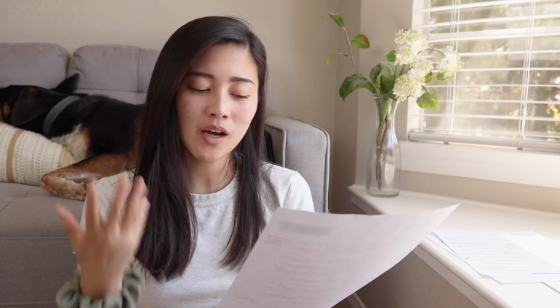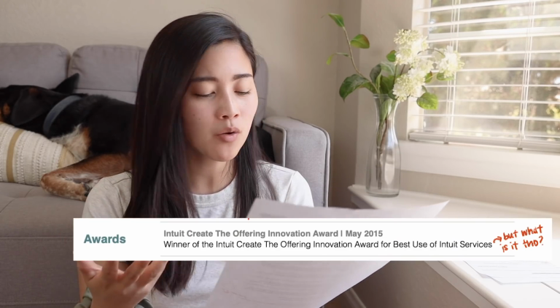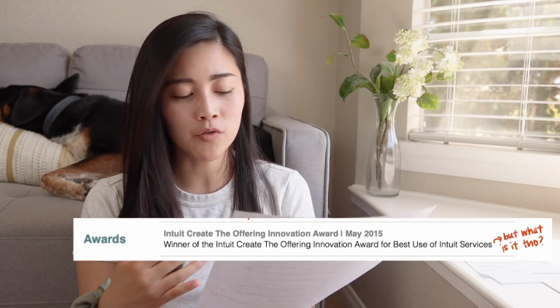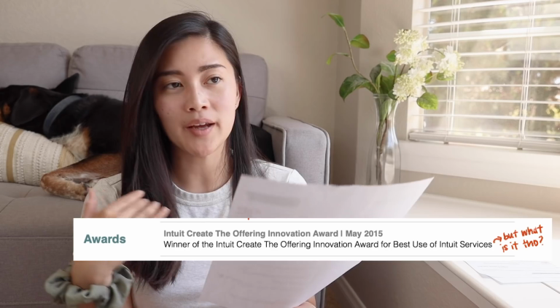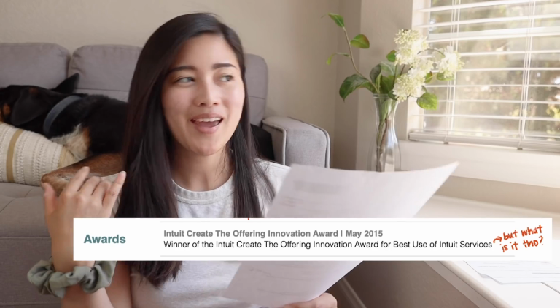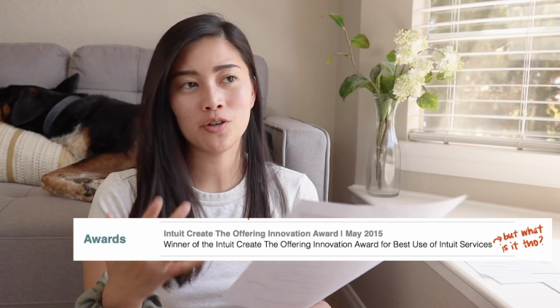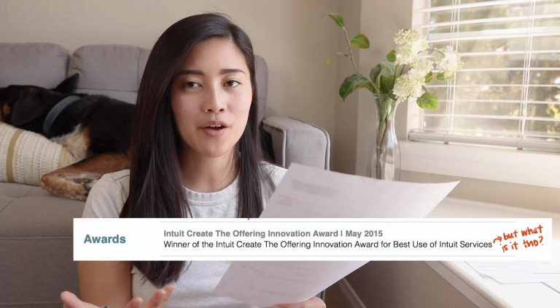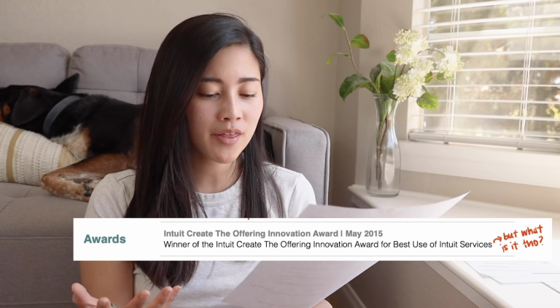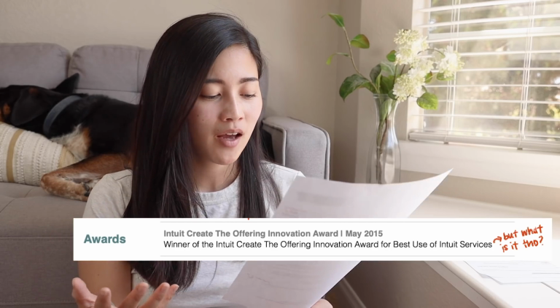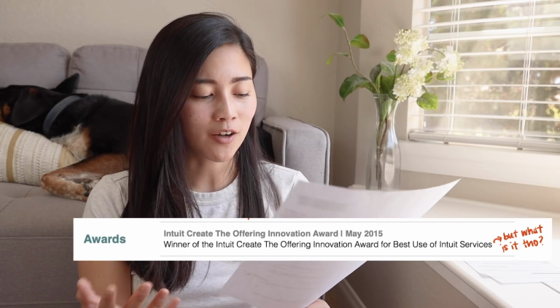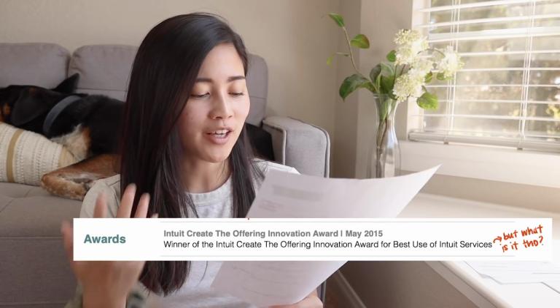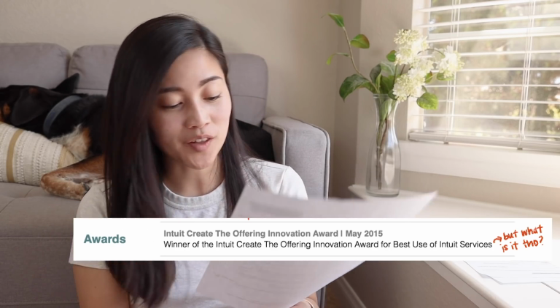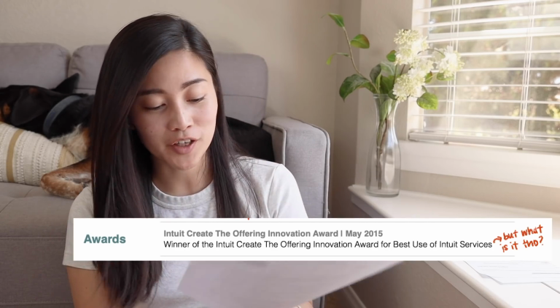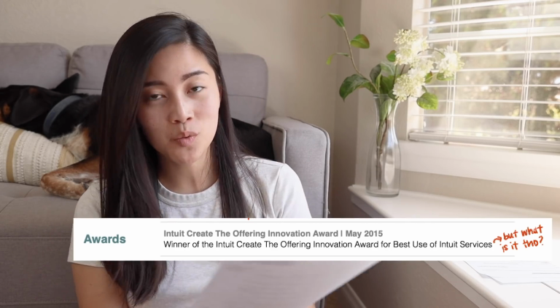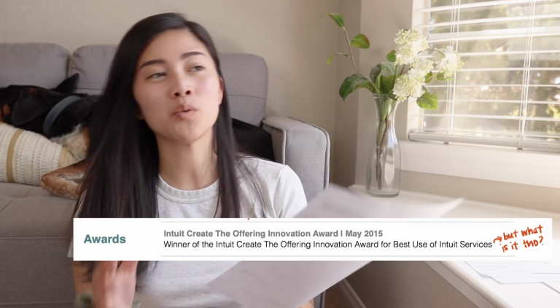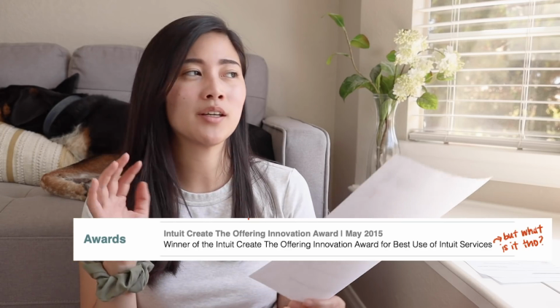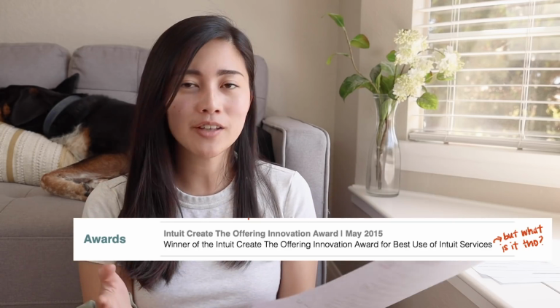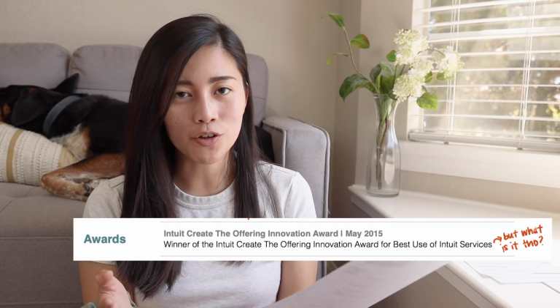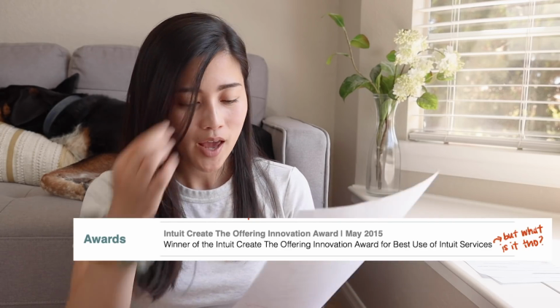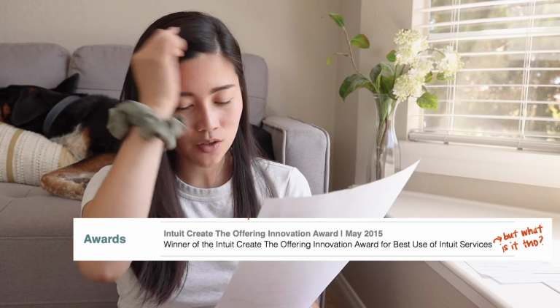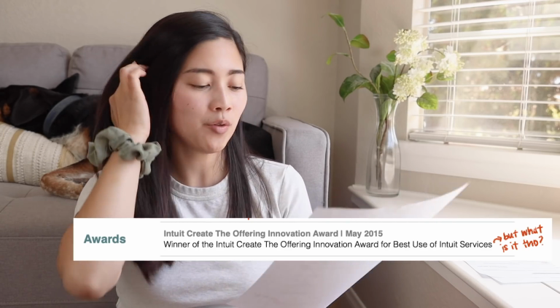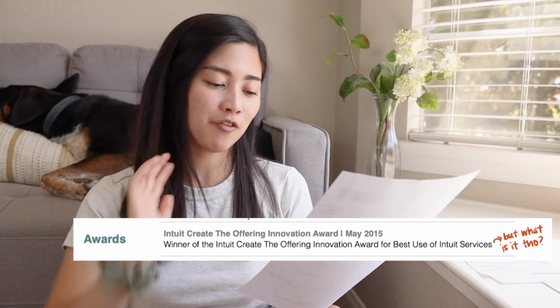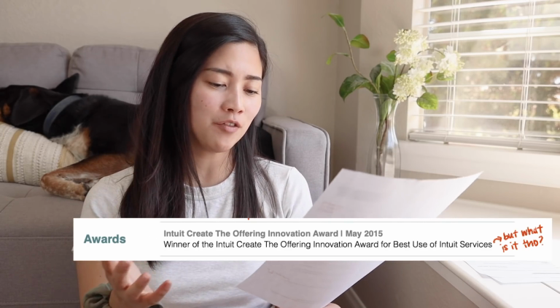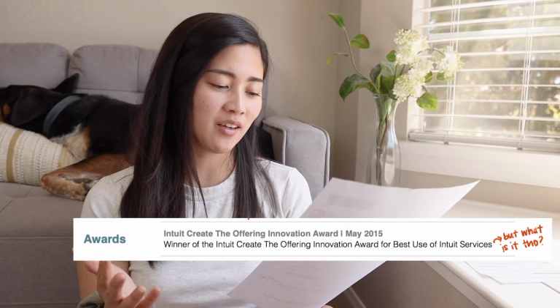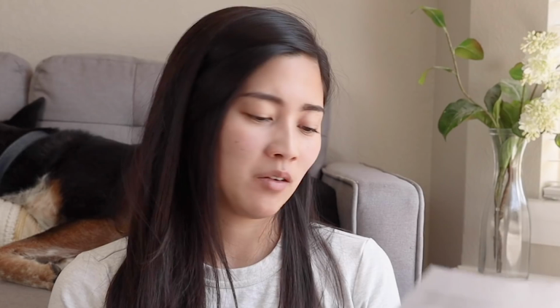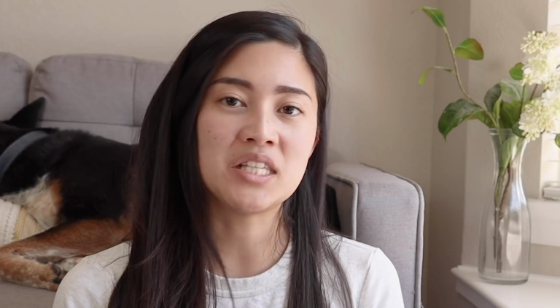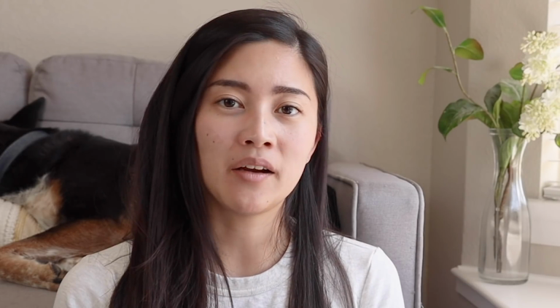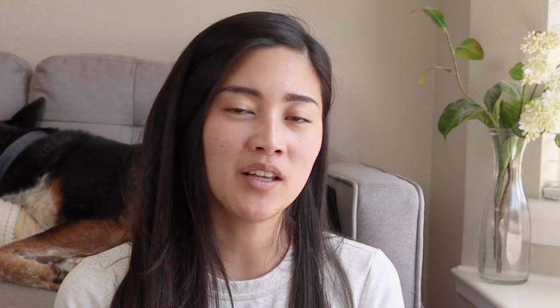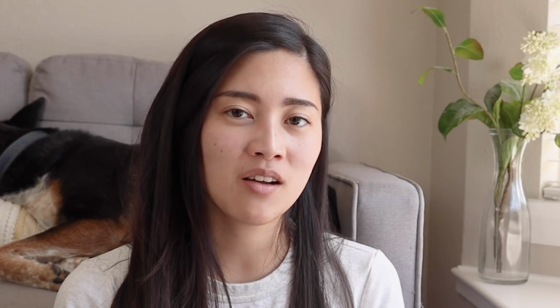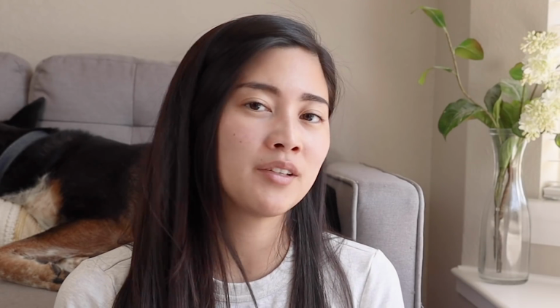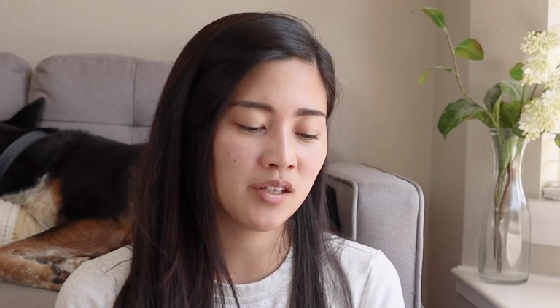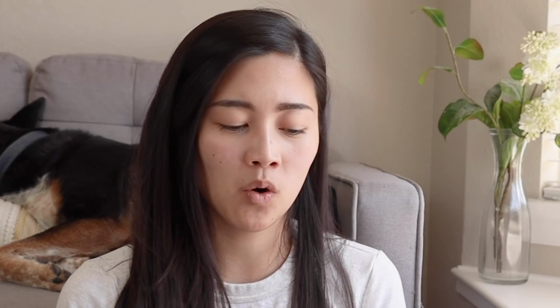I also talked about awards that I've won — I won an award for an internal hackathon called the Intuit Create the Offering Innovation Award, but it was entirely internal. And one note I have for myself is: what is it? What is this award? What did you make for it?